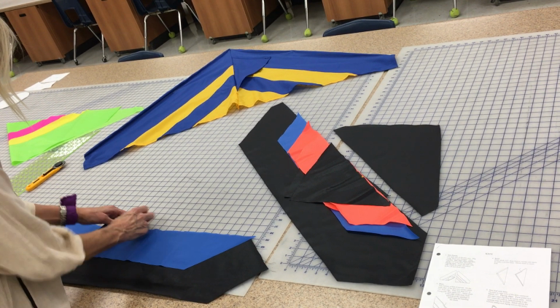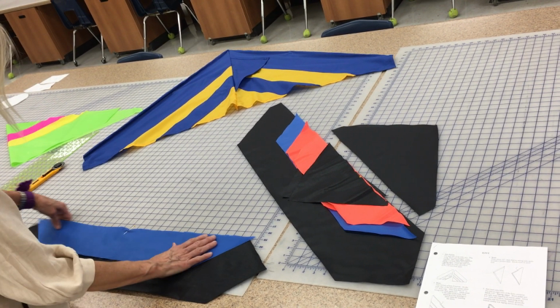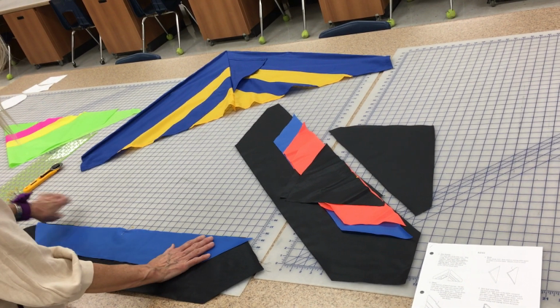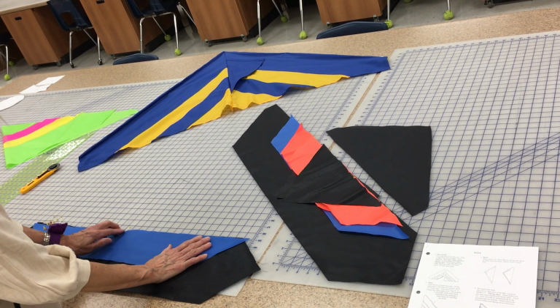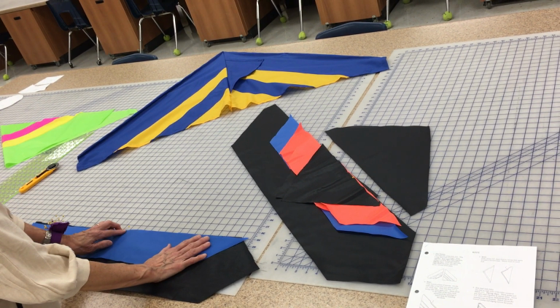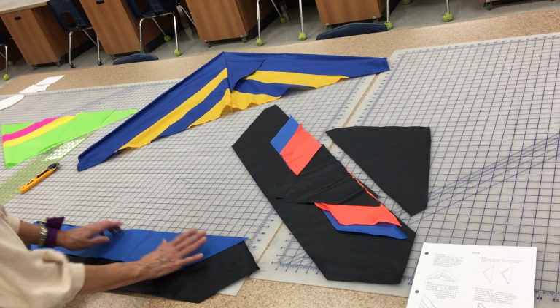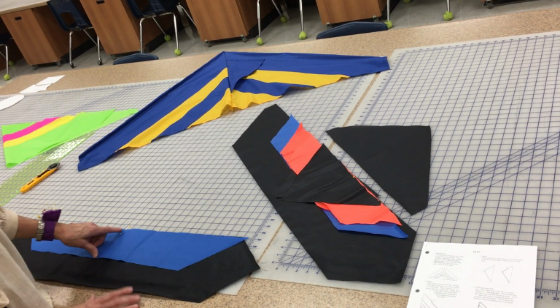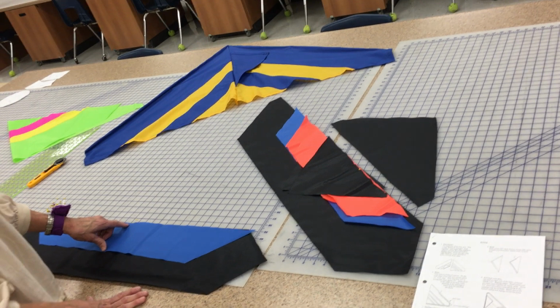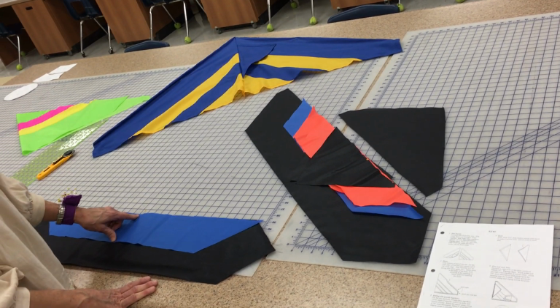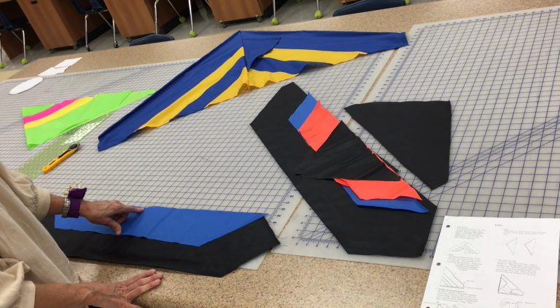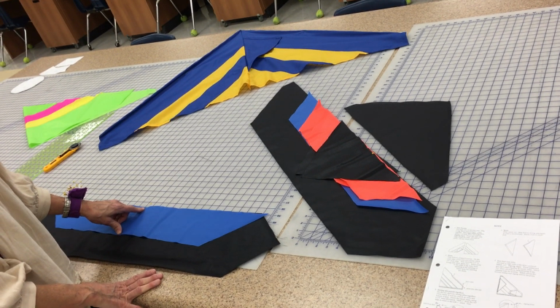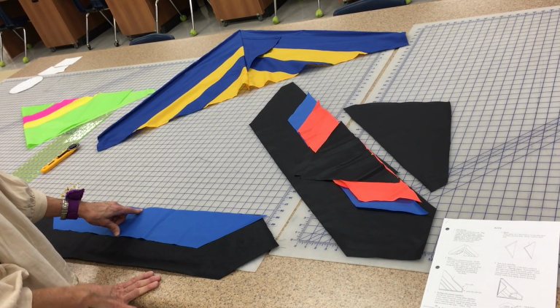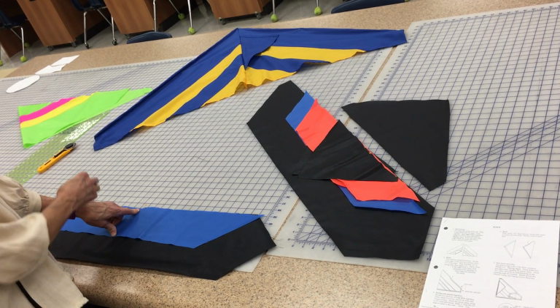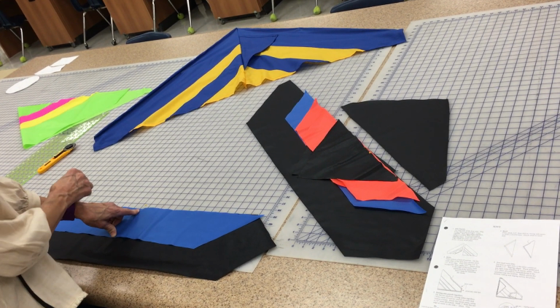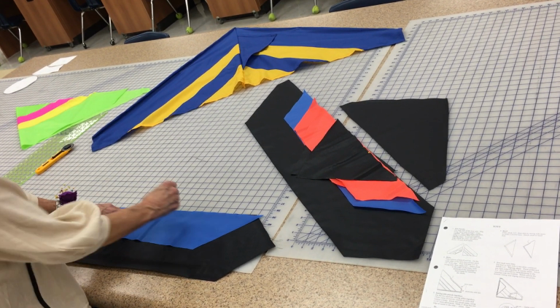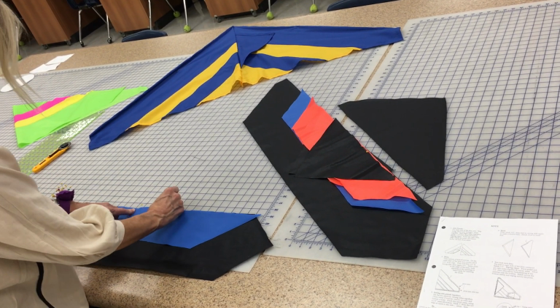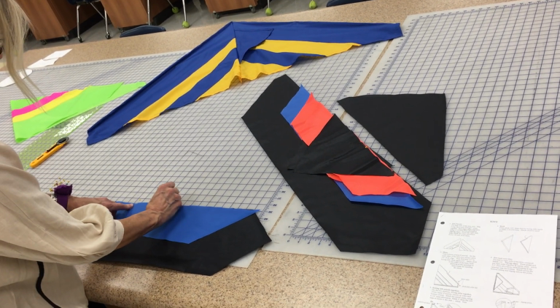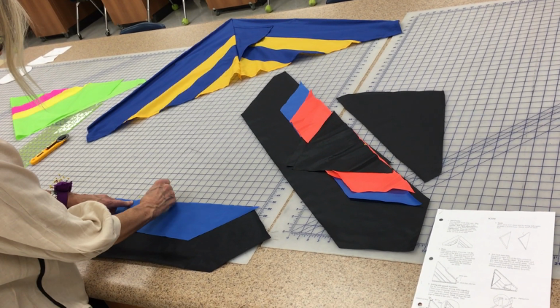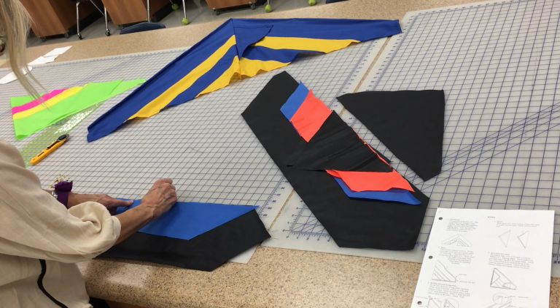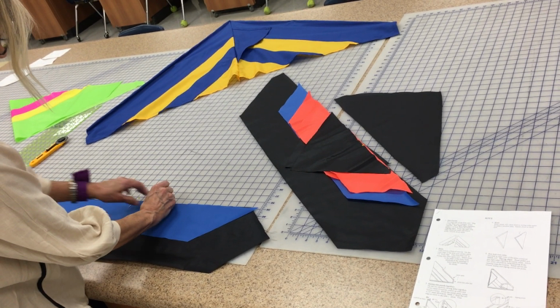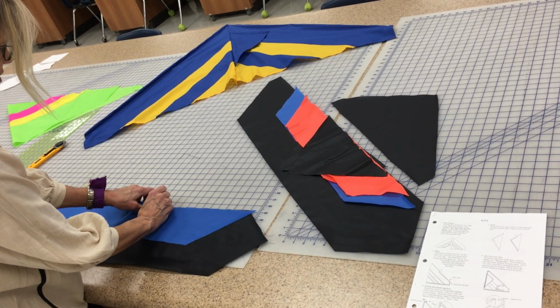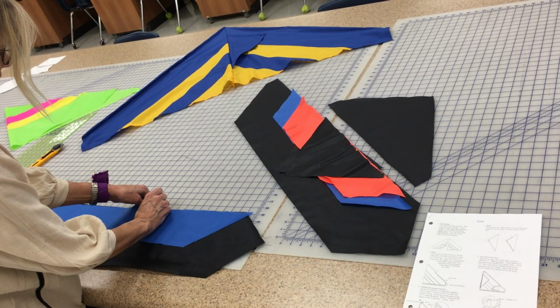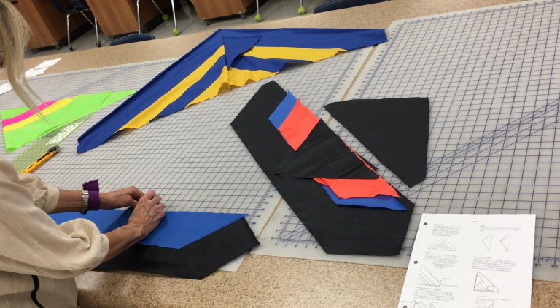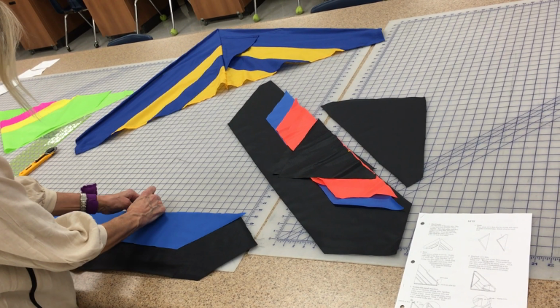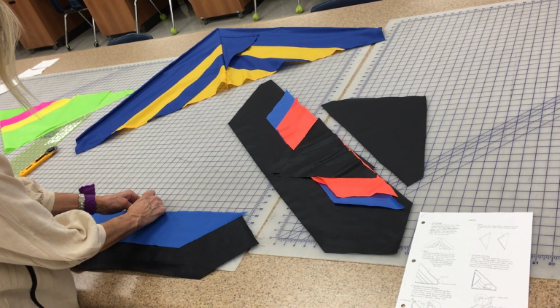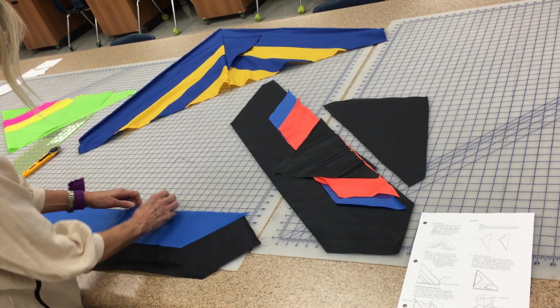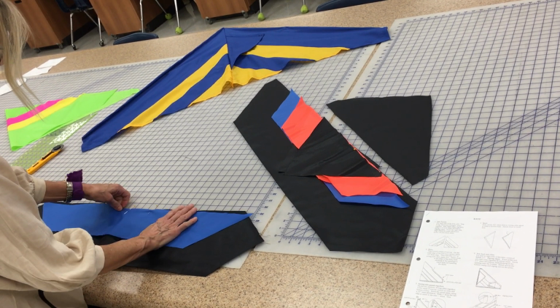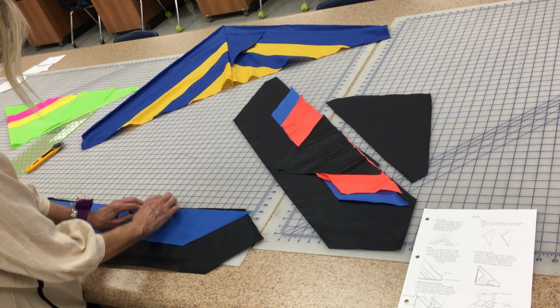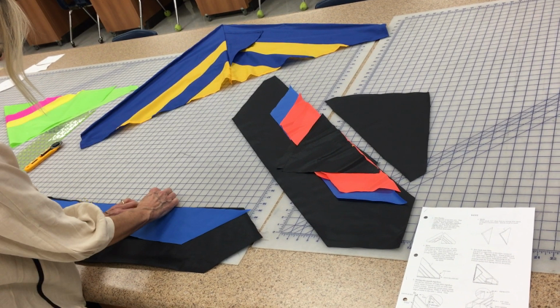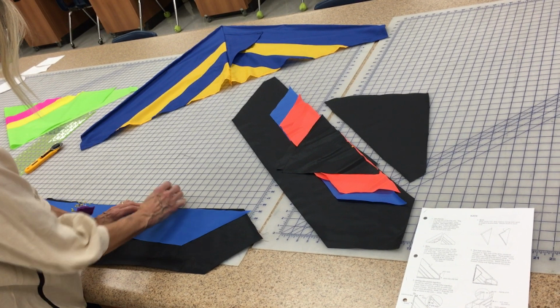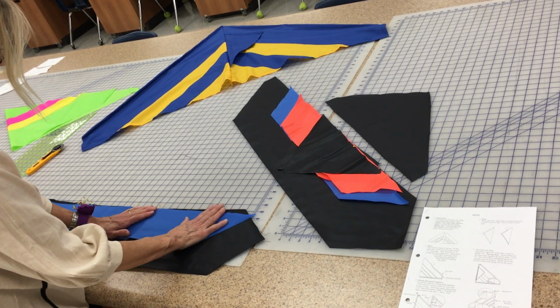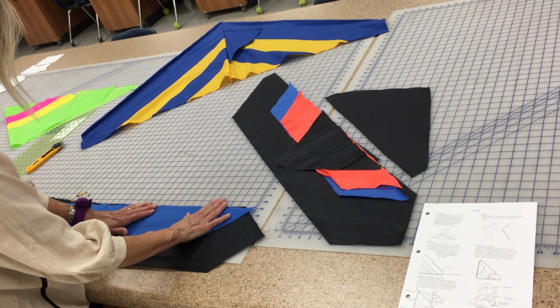When you pin, put the pins in perpendicular to your fabric. I want to see the pins about every three inches and they need to stick out the side like this.